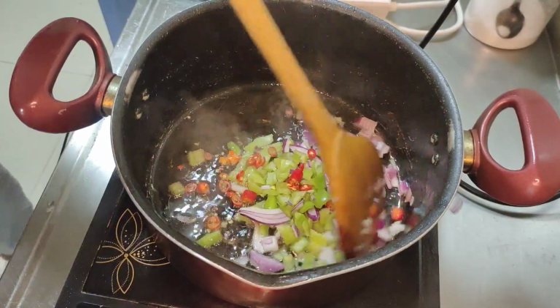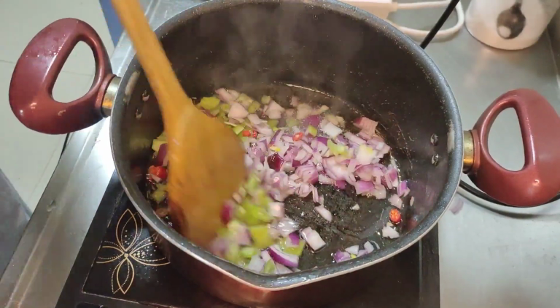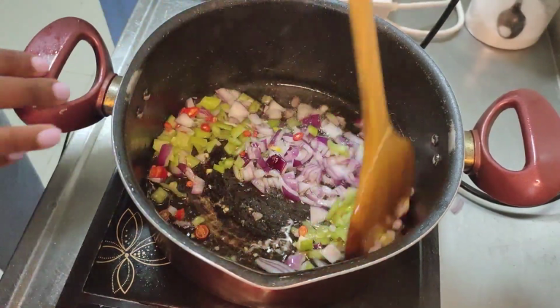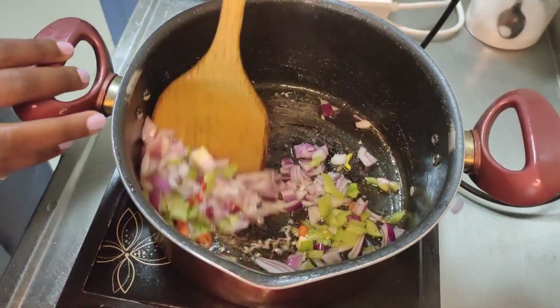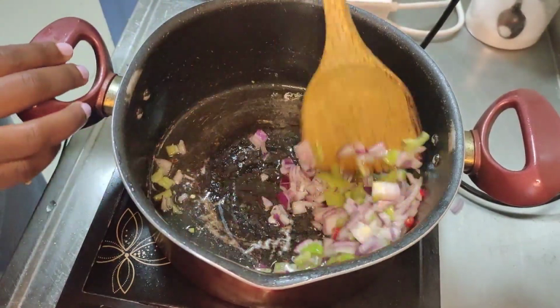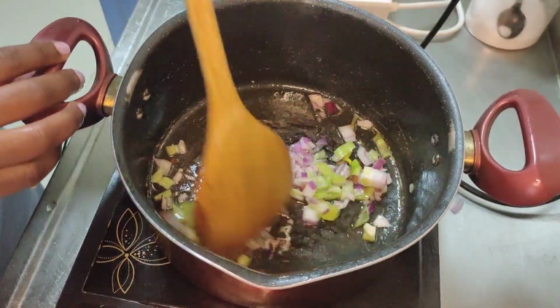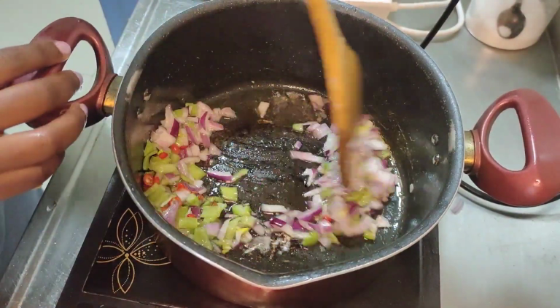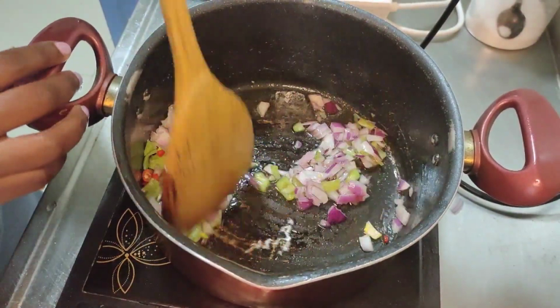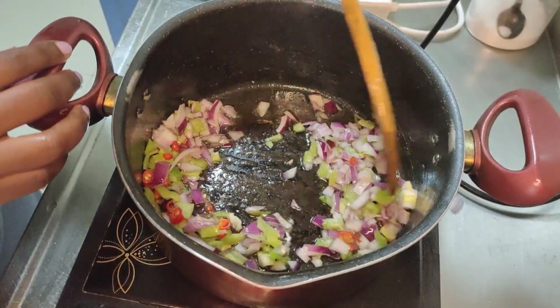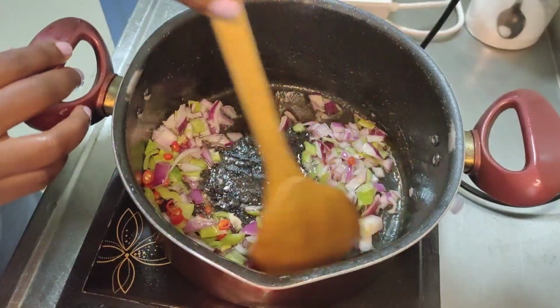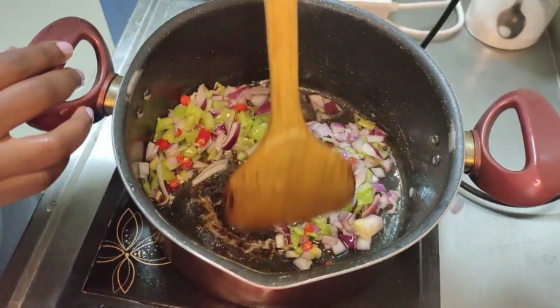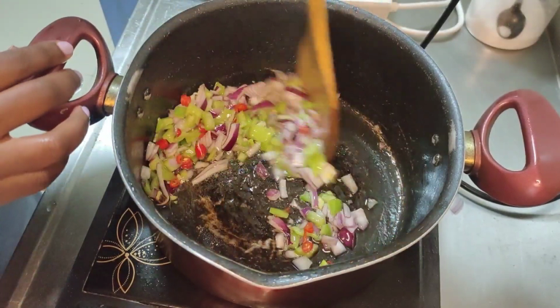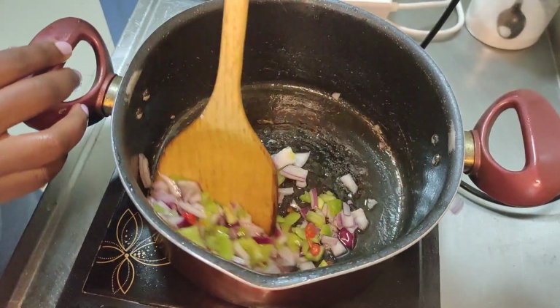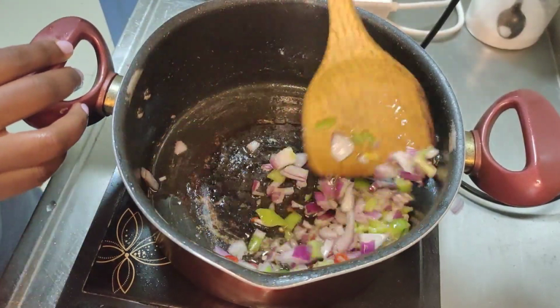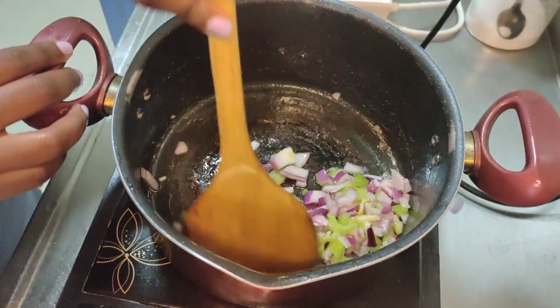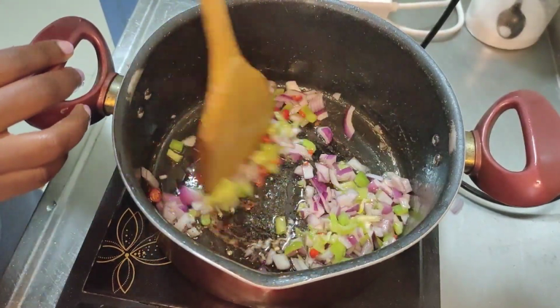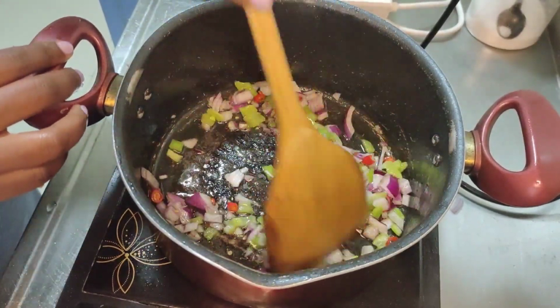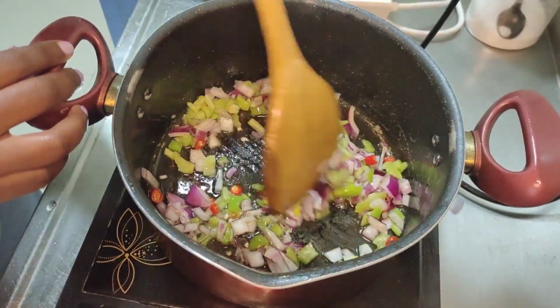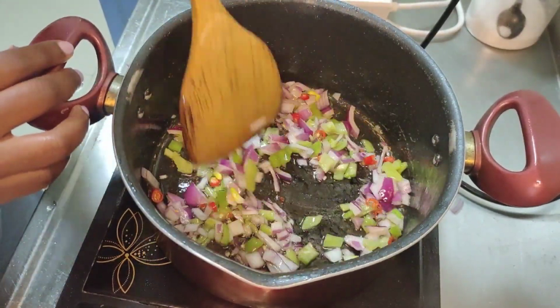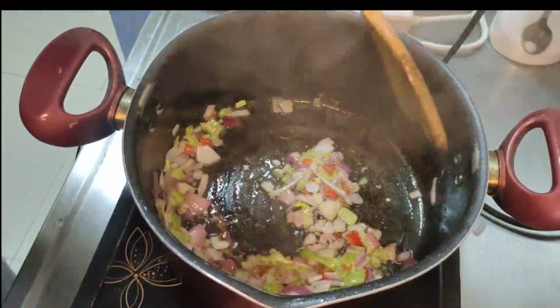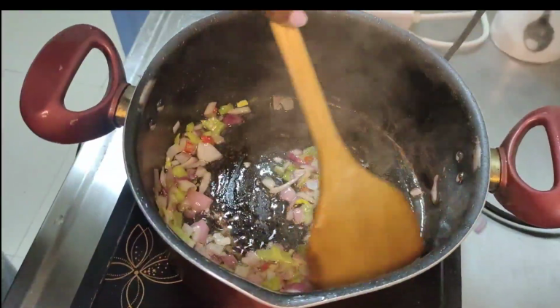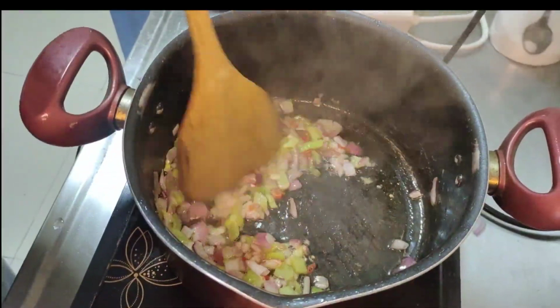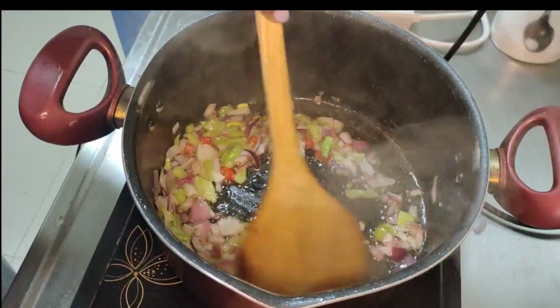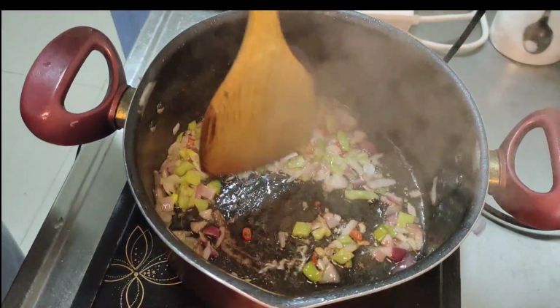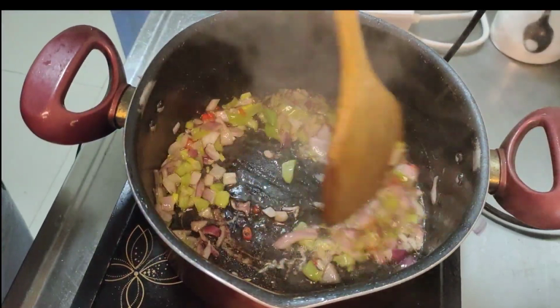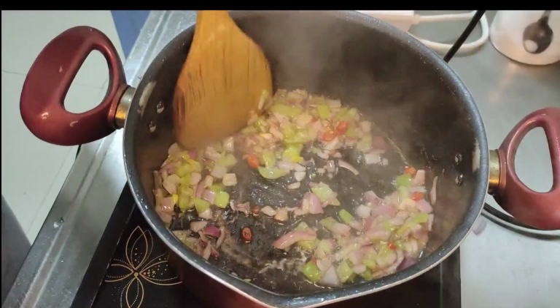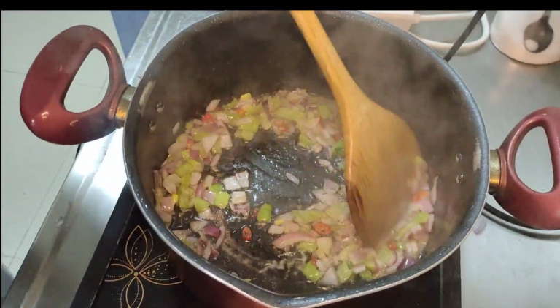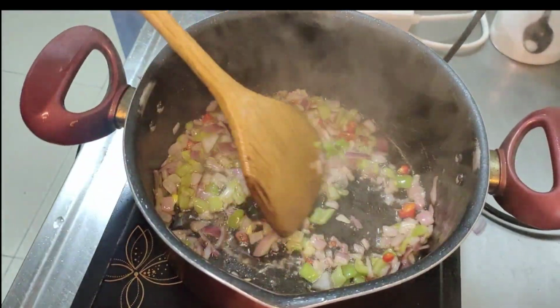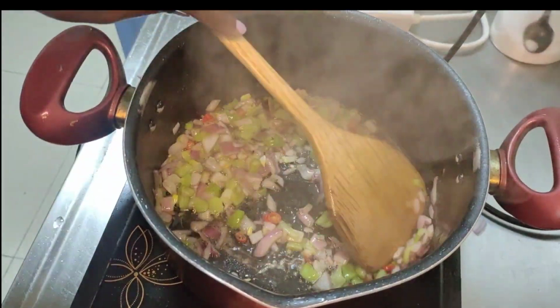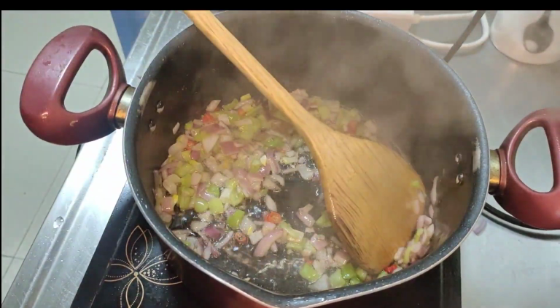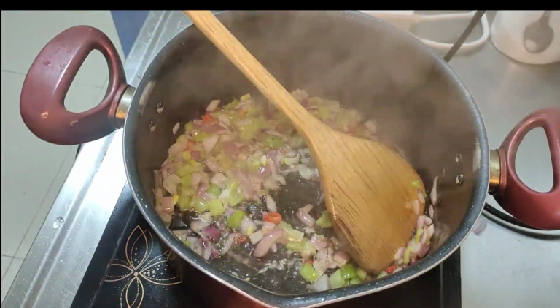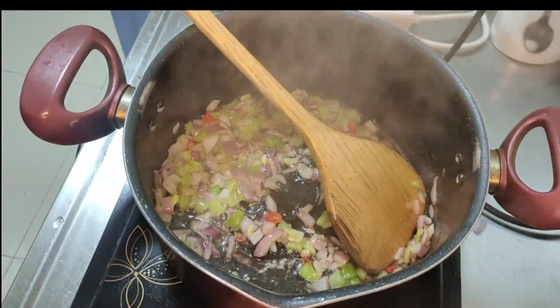As my rice cooks, I'll go ahead and fry my onions, green pepper, and some spicy cherries — for those who like it. Me, I like it. If you don't like it, just leave it out, no worries. When the onions, green pepper, and cherries are done cooking...